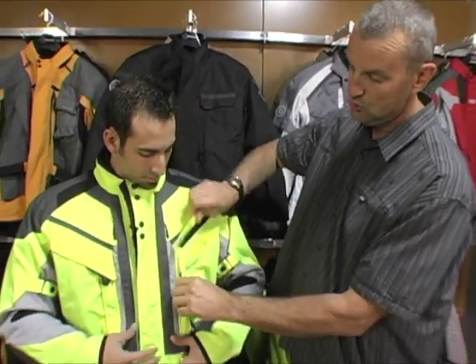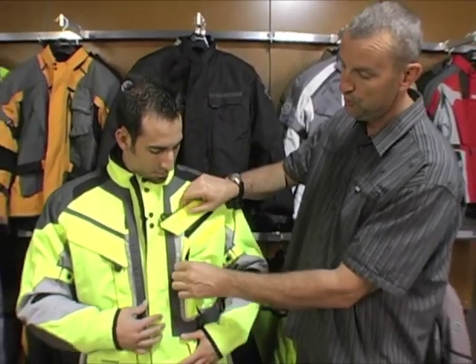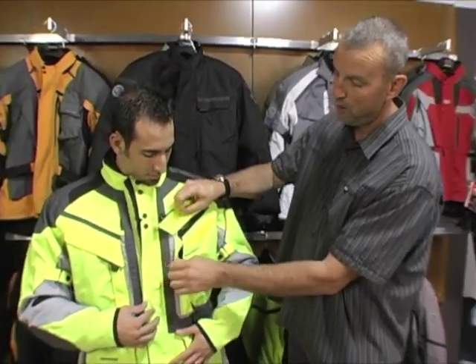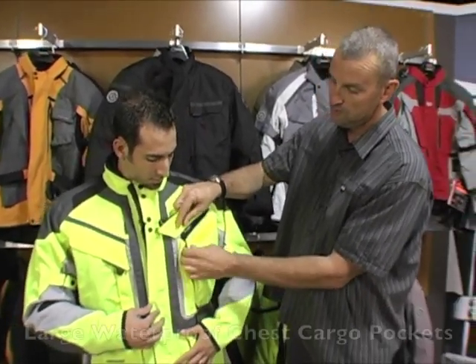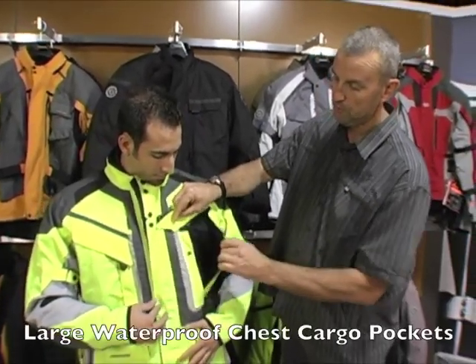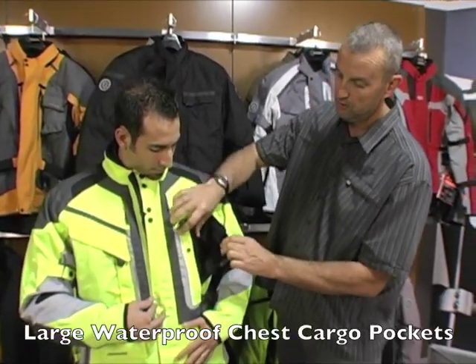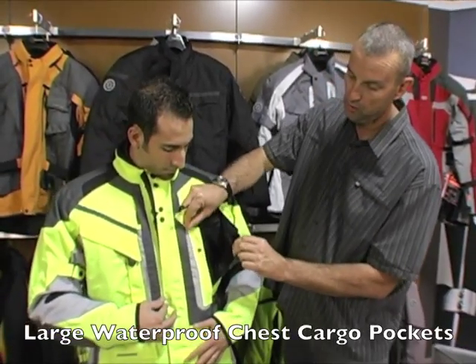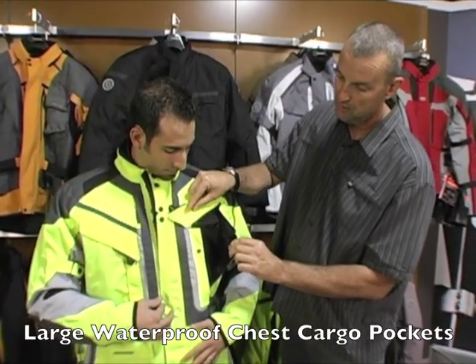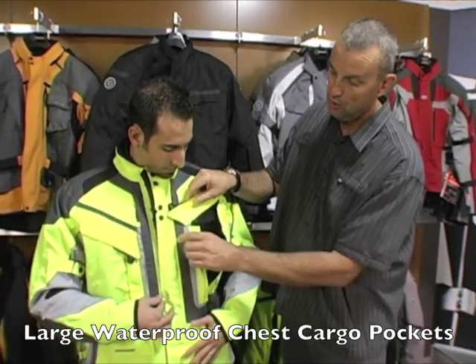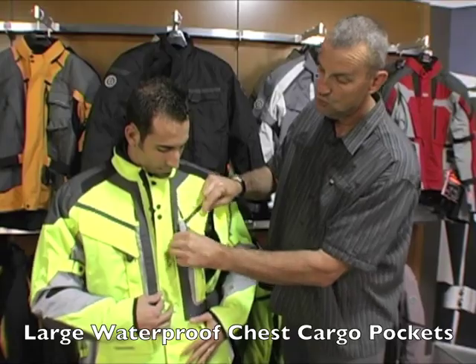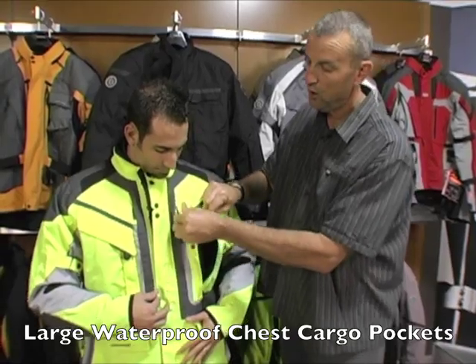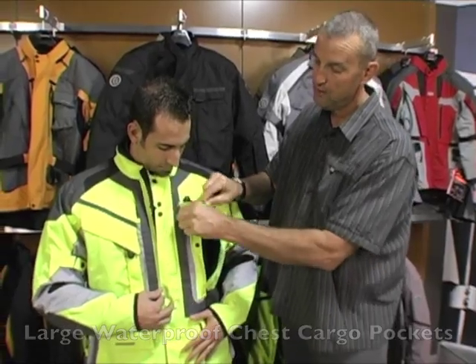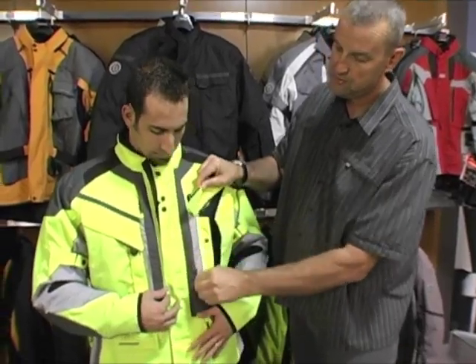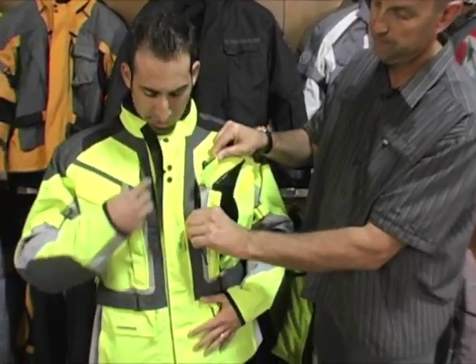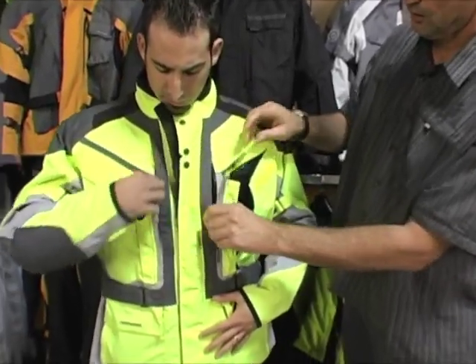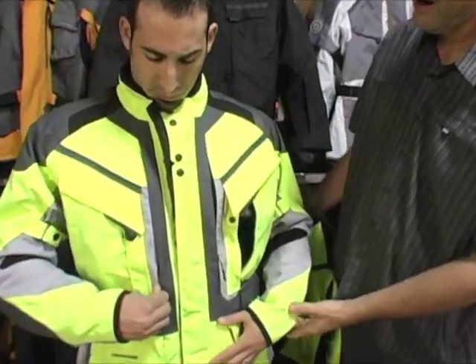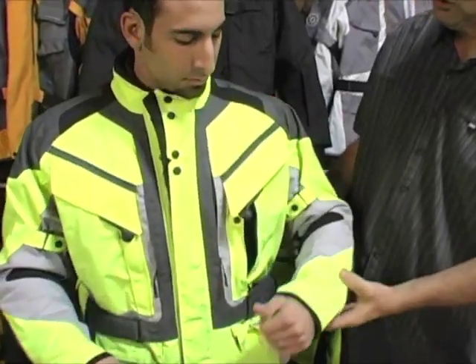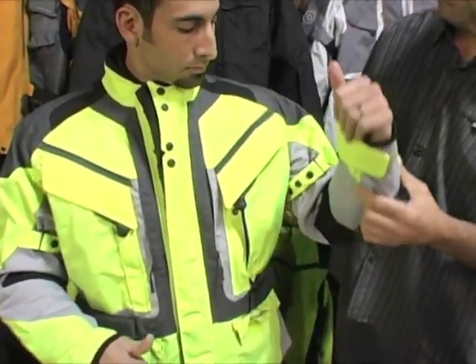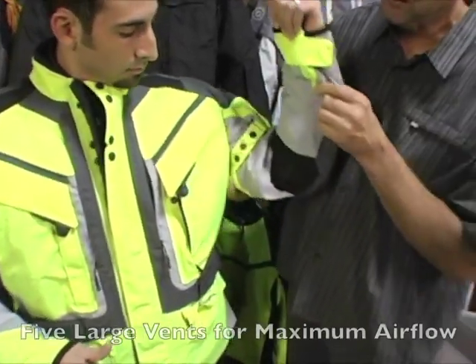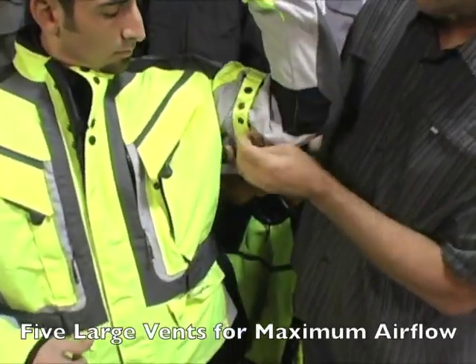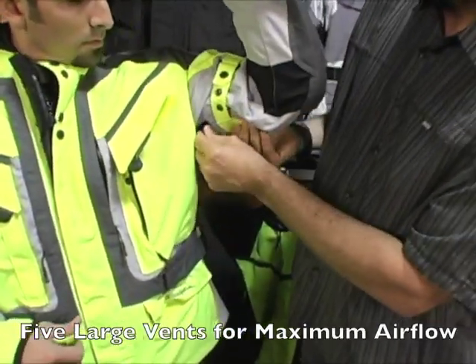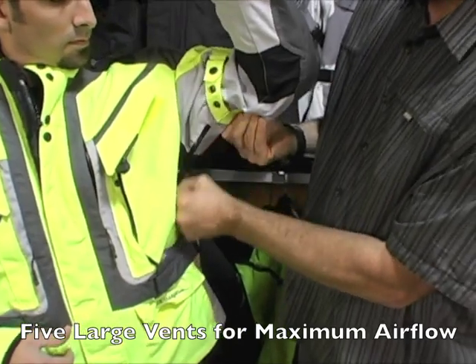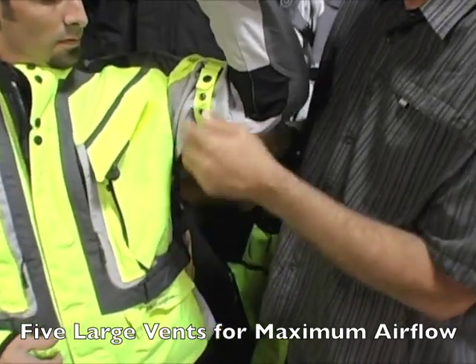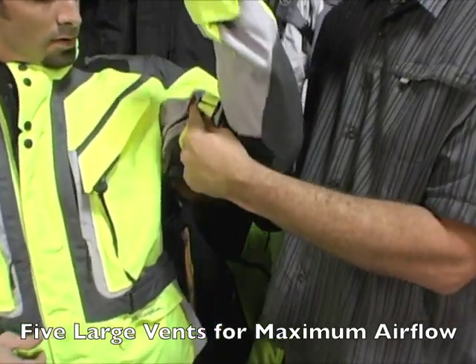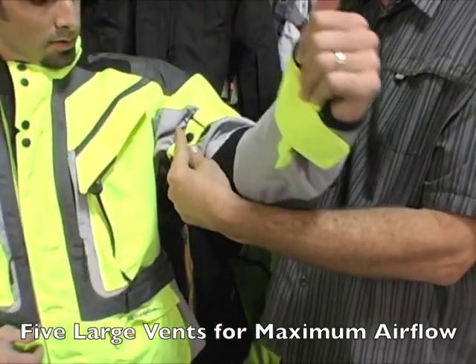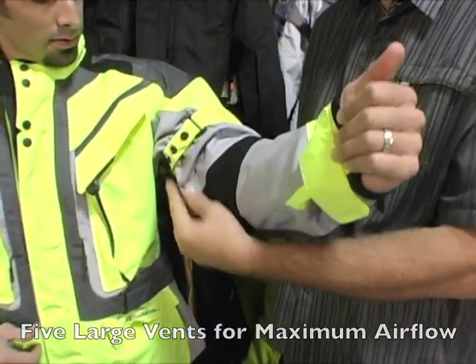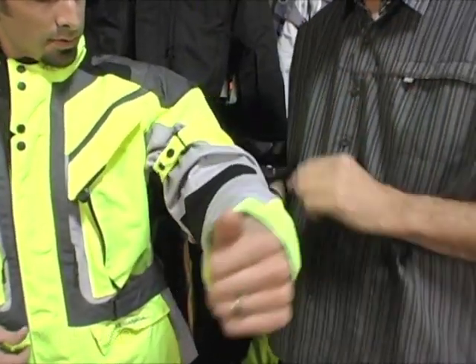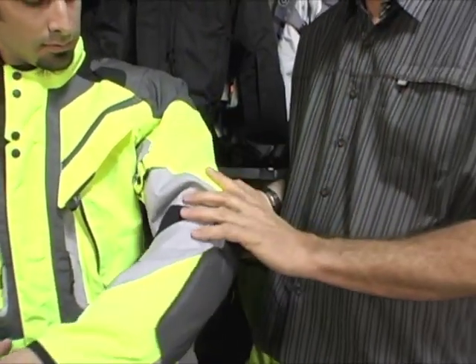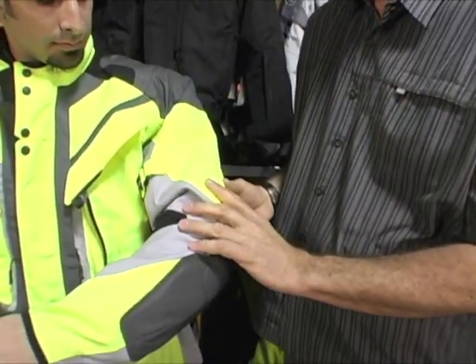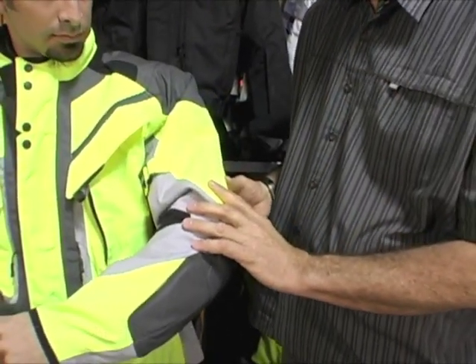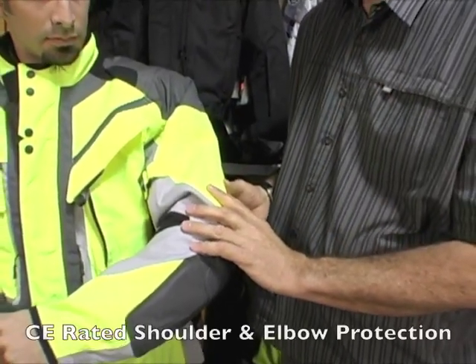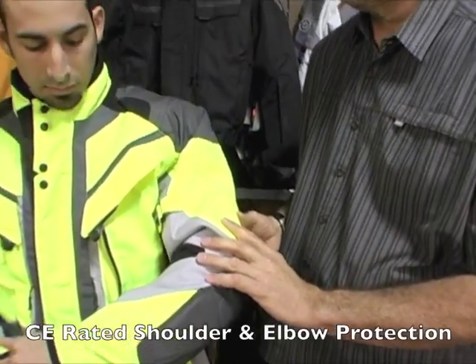Getting into the meat of the jacket: two huge zippered pockets, two large chest vents, two large pit vents, arm tension straps, and CE-rated armor in the shoulders and elbows.